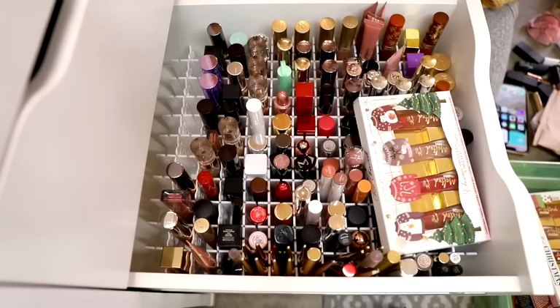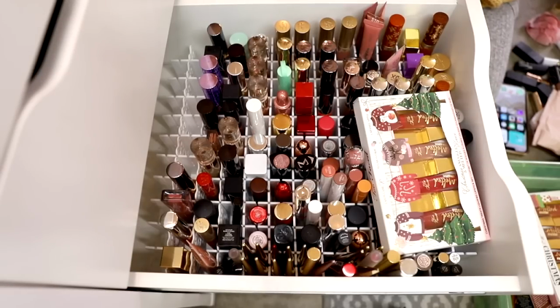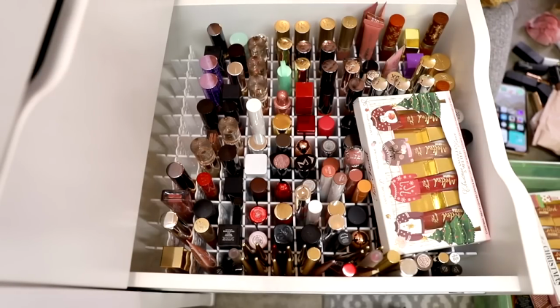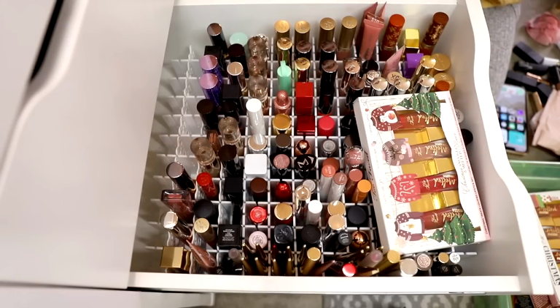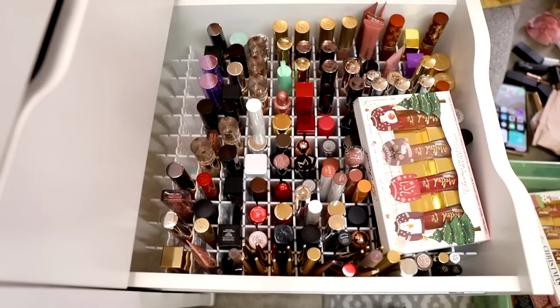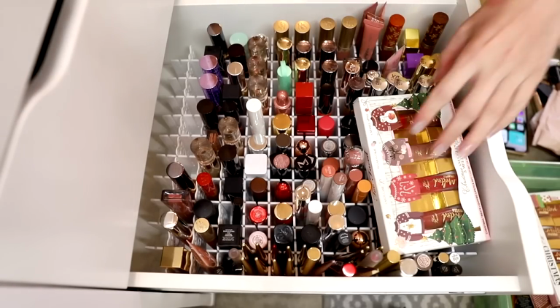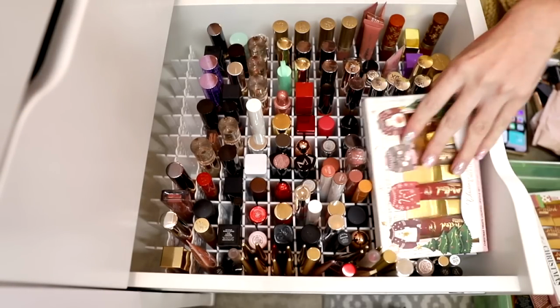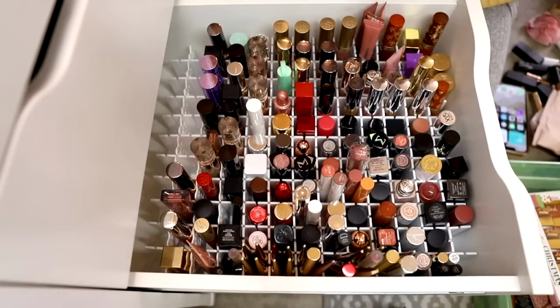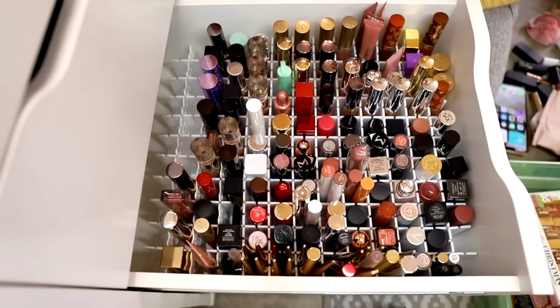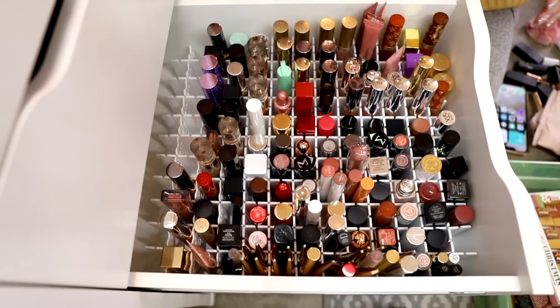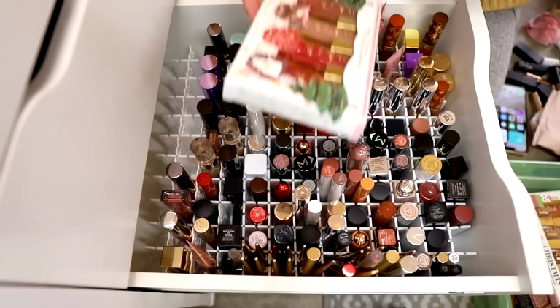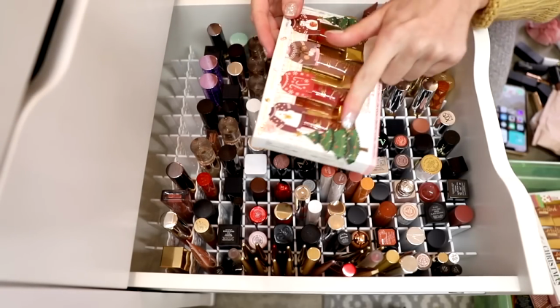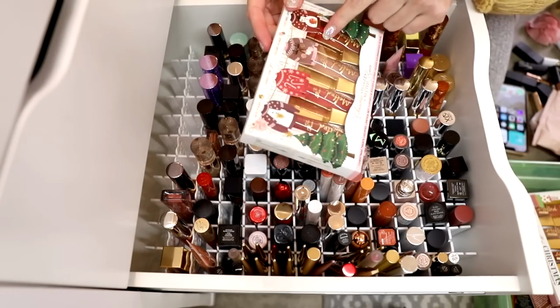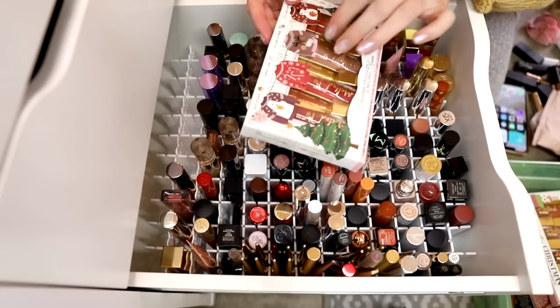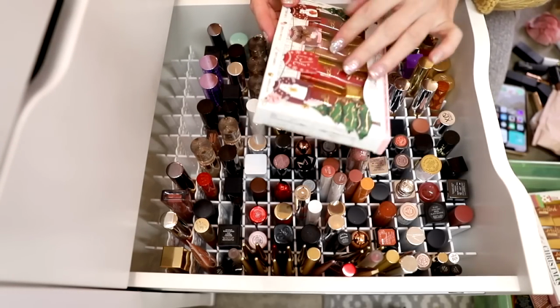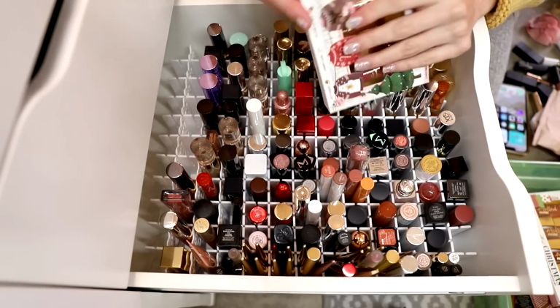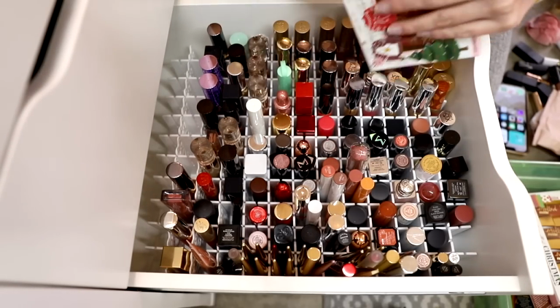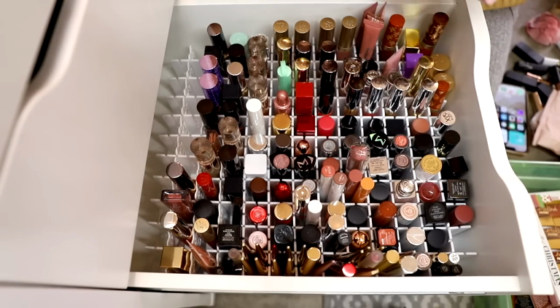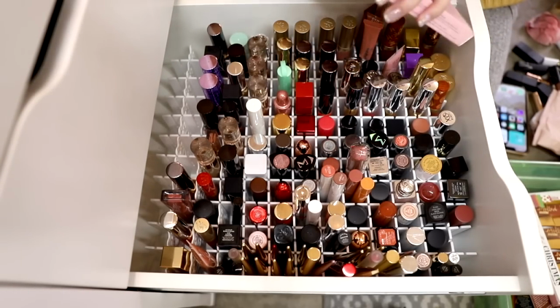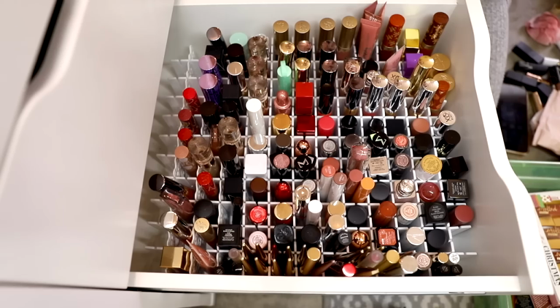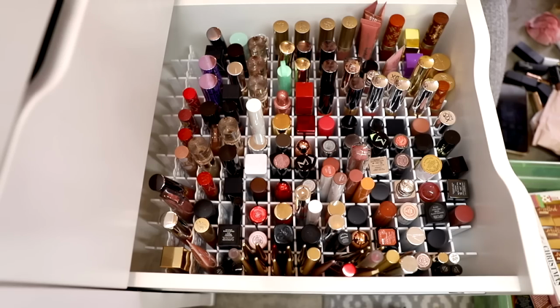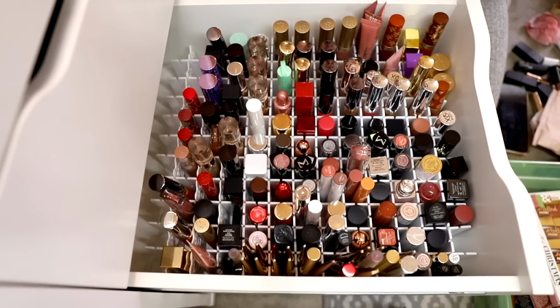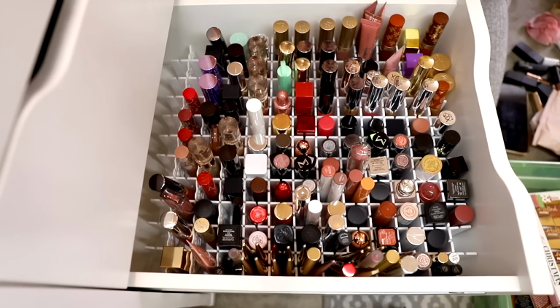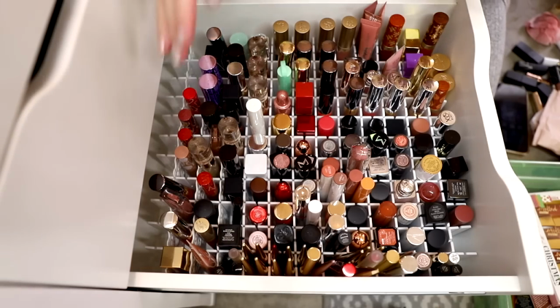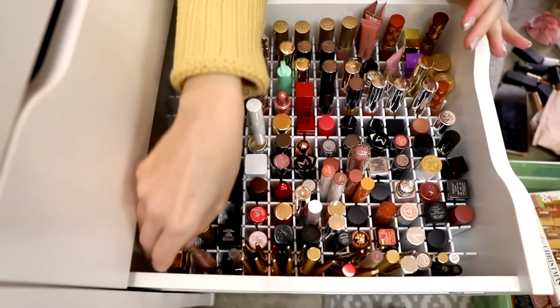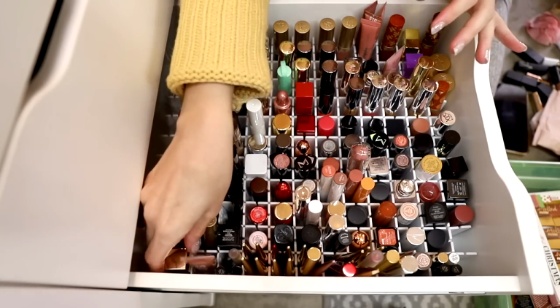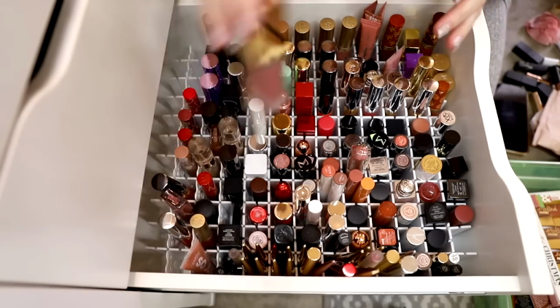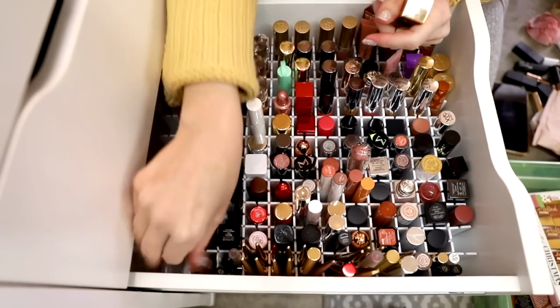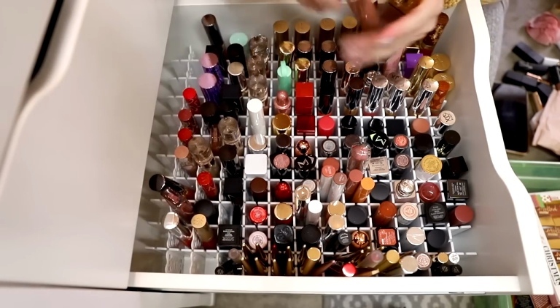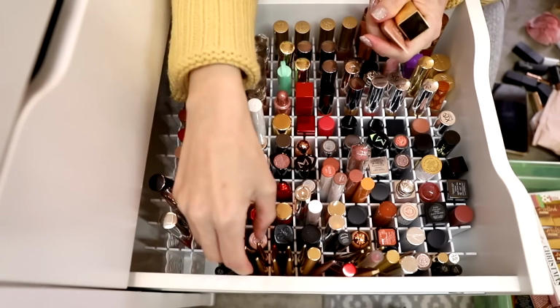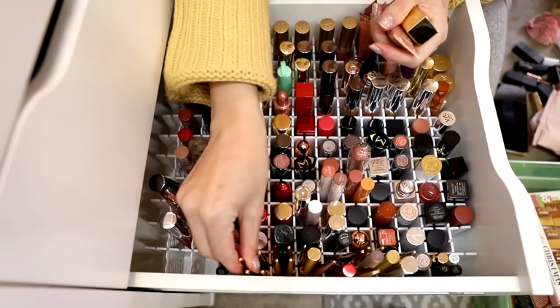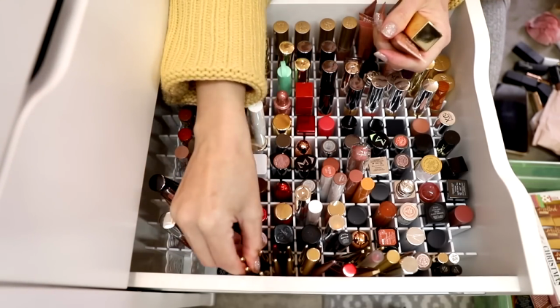There we go — they fit! Now I need to organize them. I'll take these out of the box. Let me start organizing these as nicely as I can.